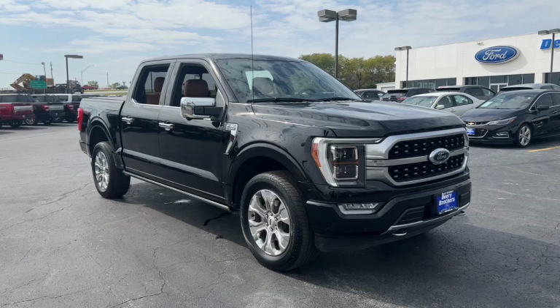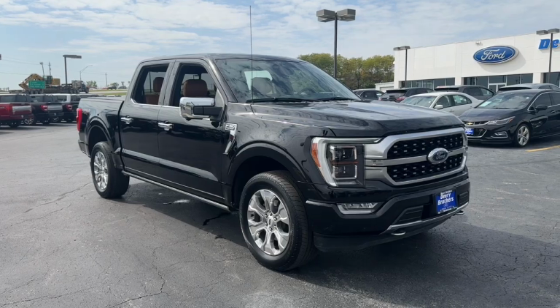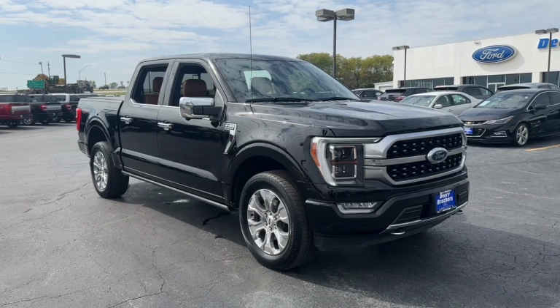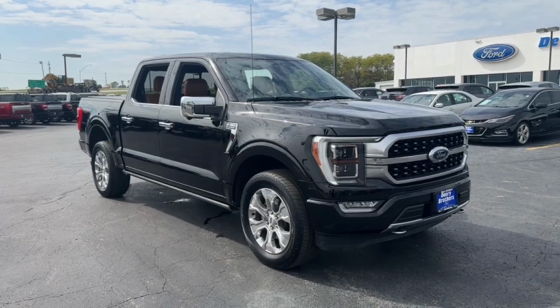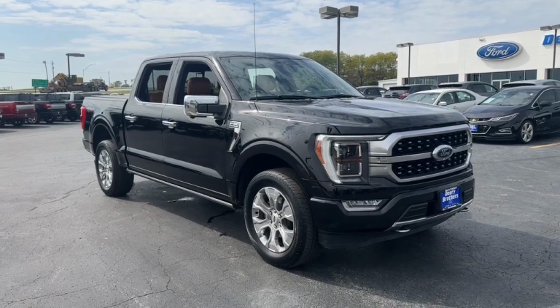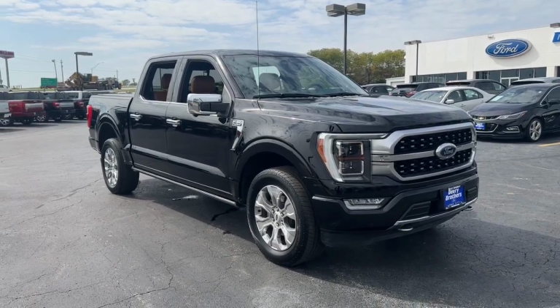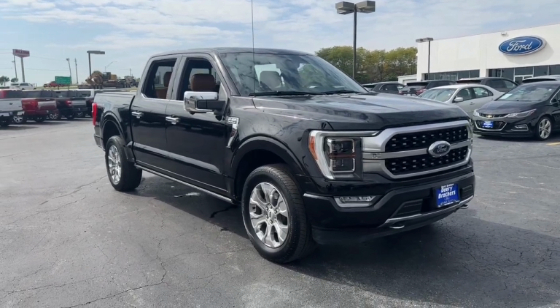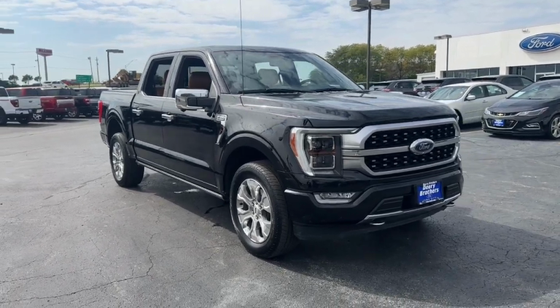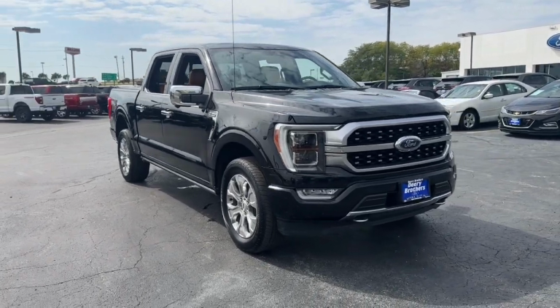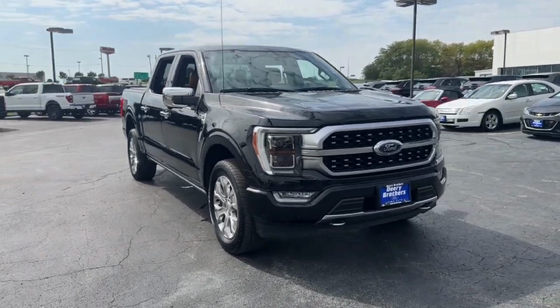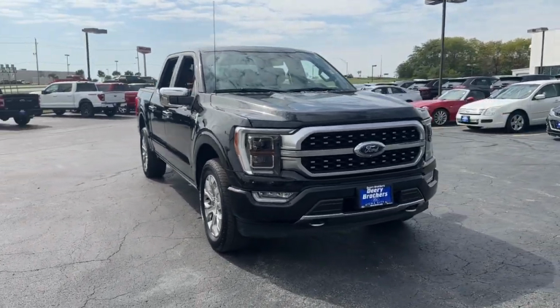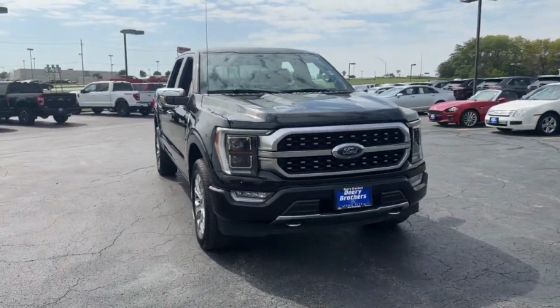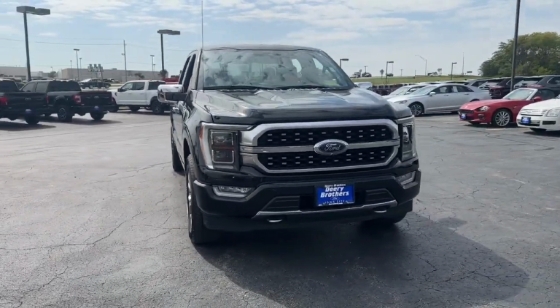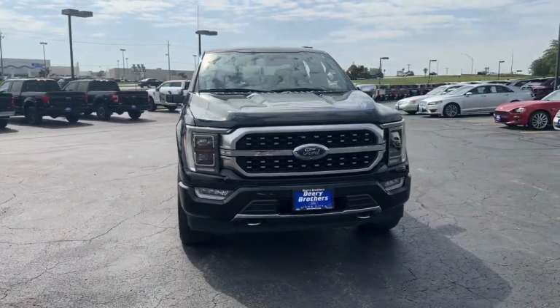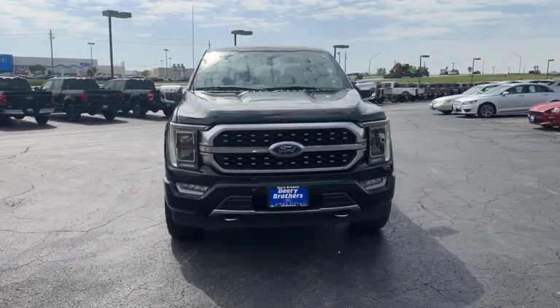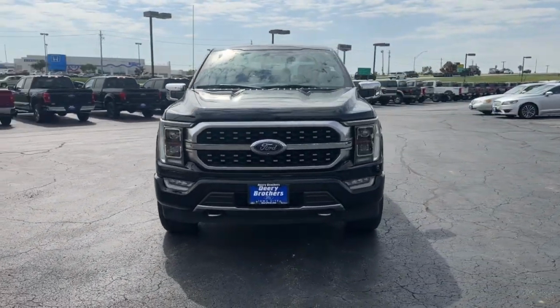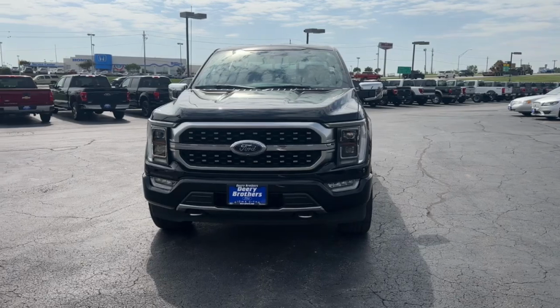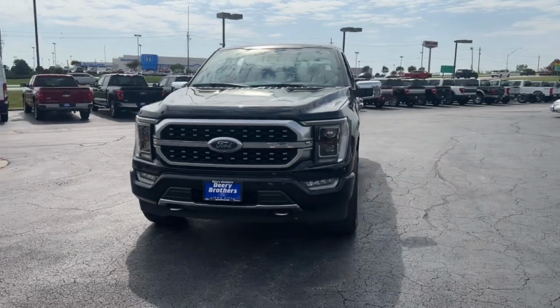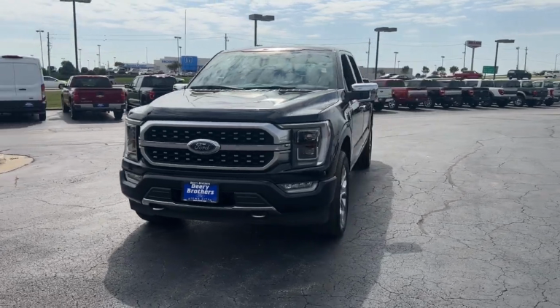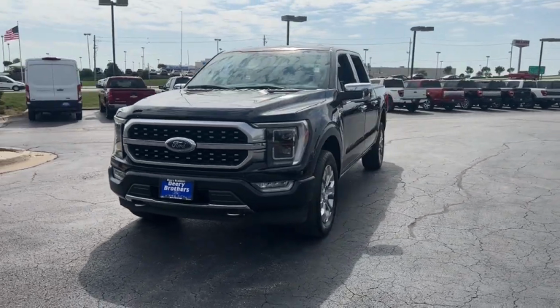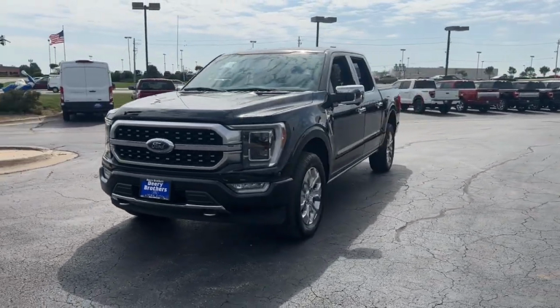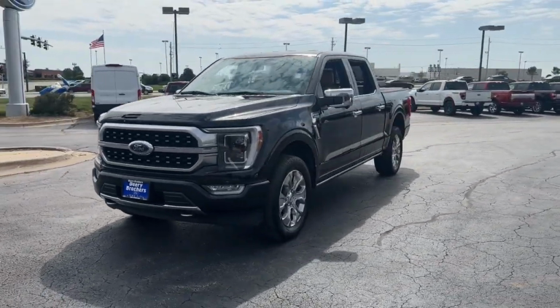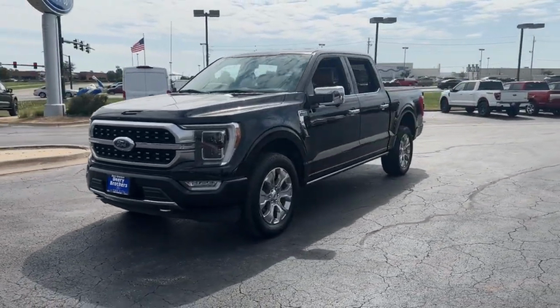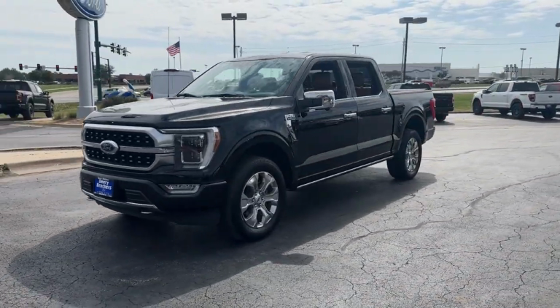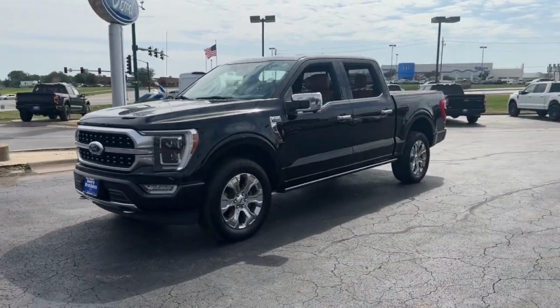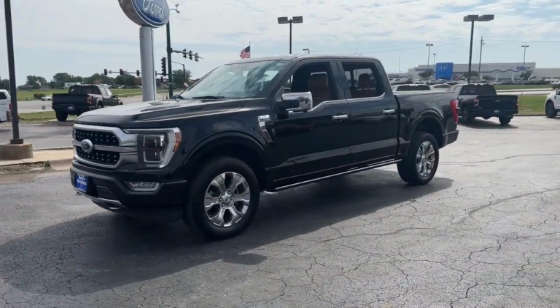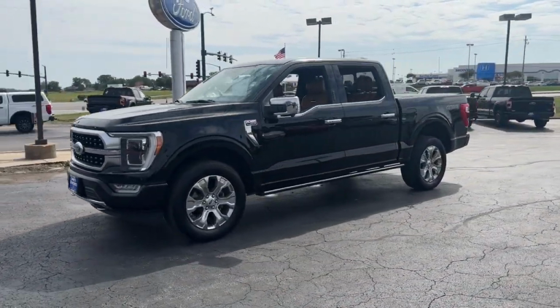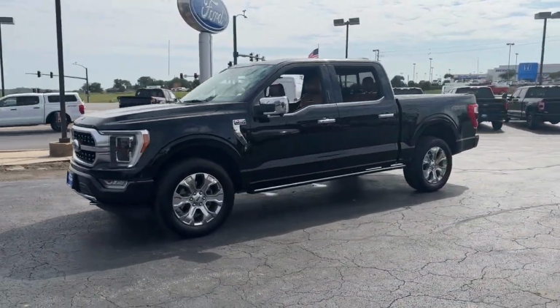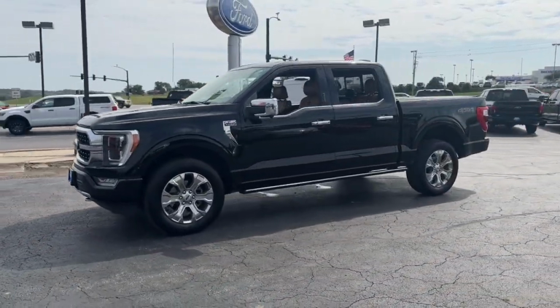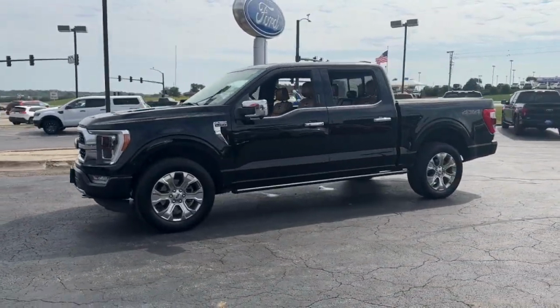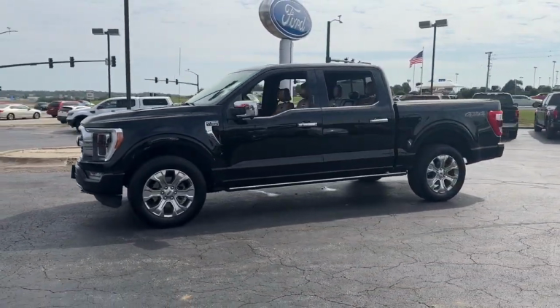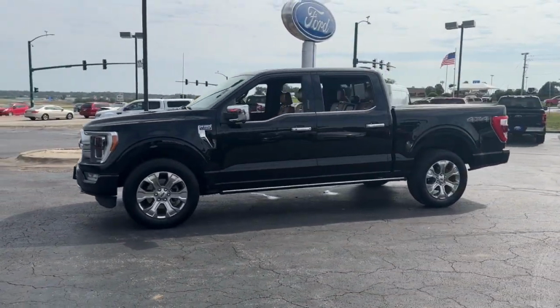You're gonna love the 2021 Ford F-150. This vehicle is an outstanding buy with fewer than 40,000 miles on the odometer.